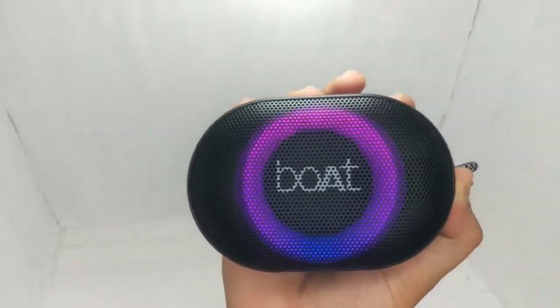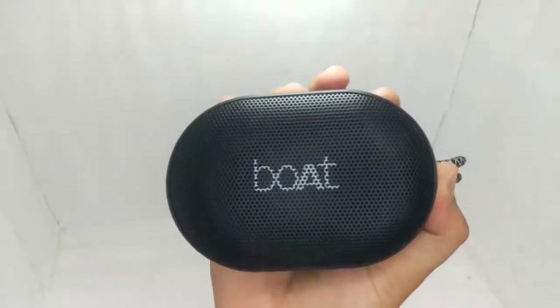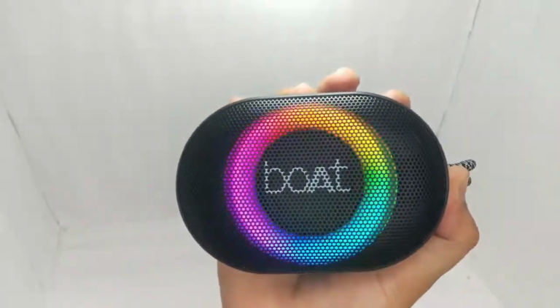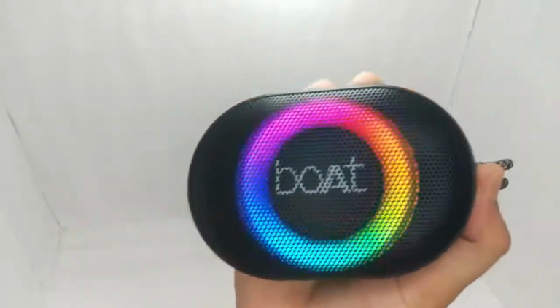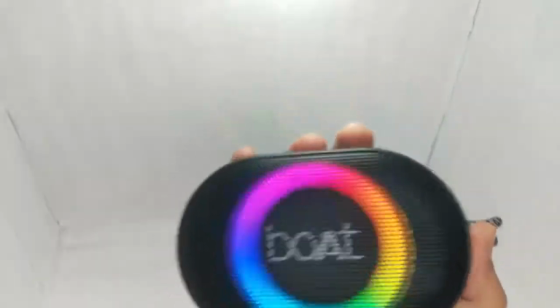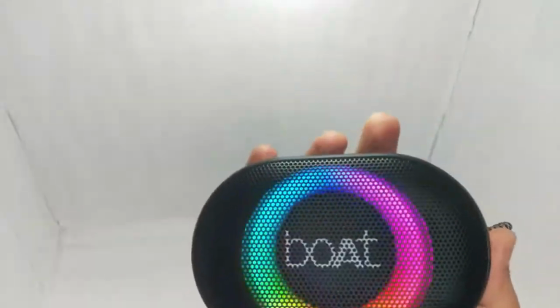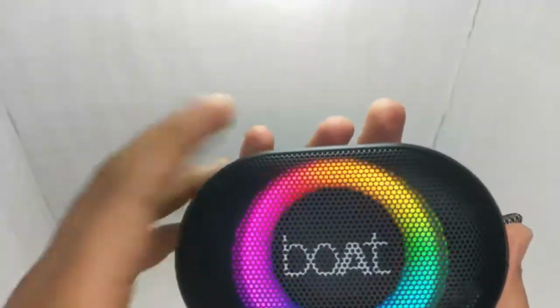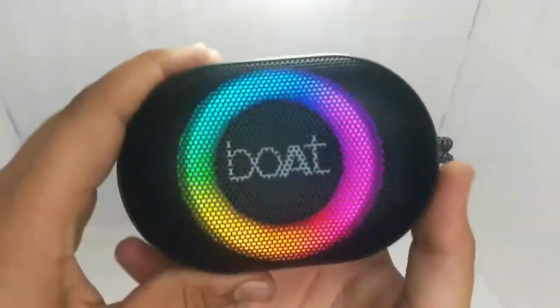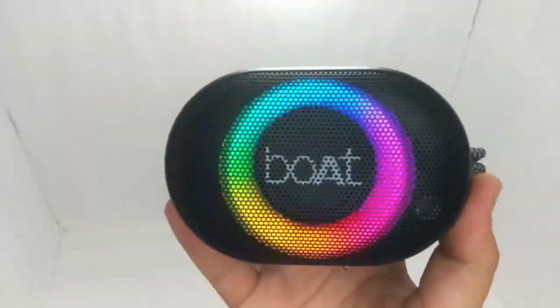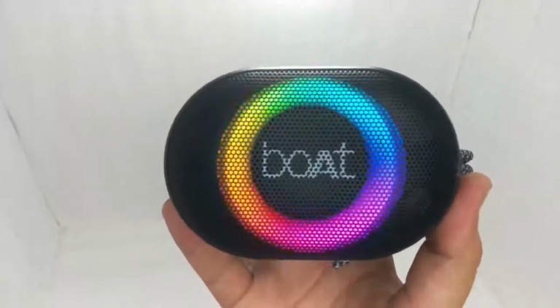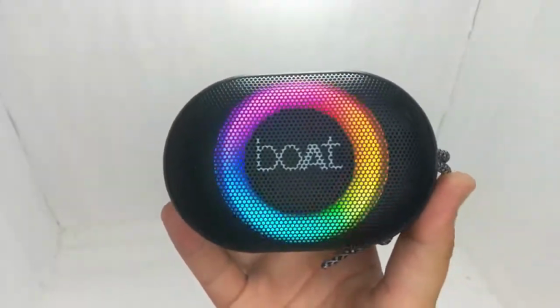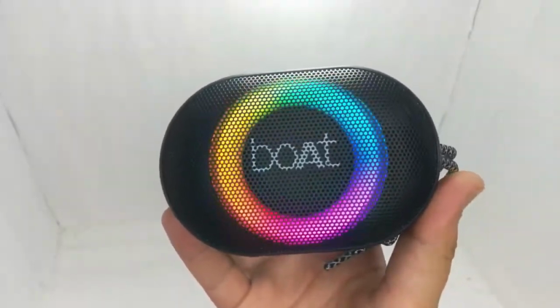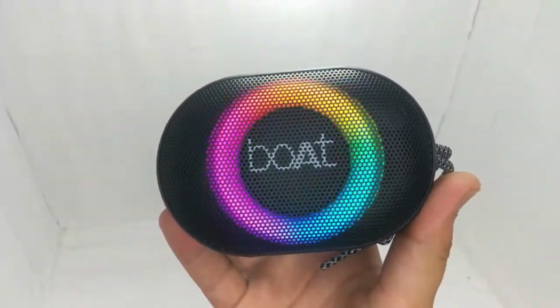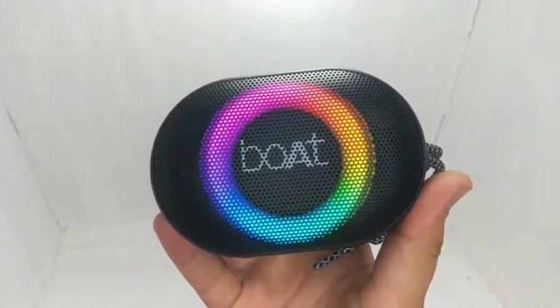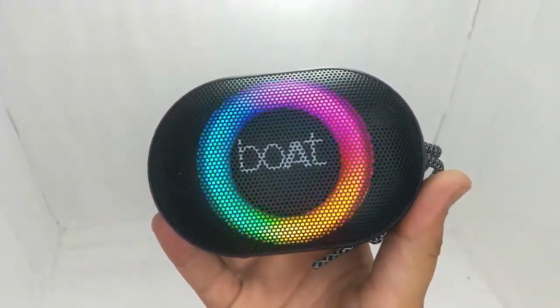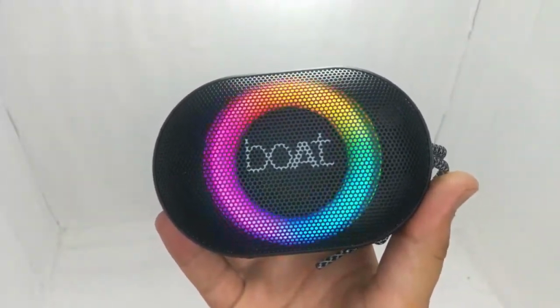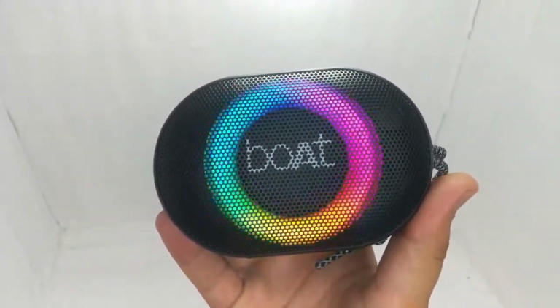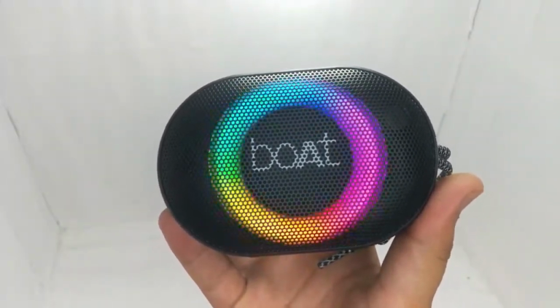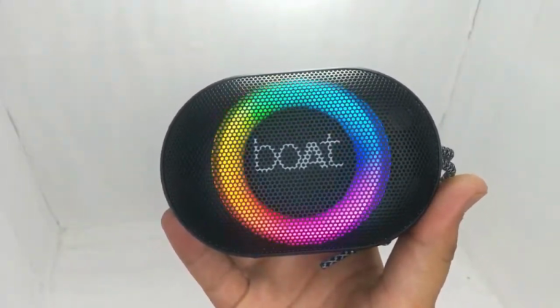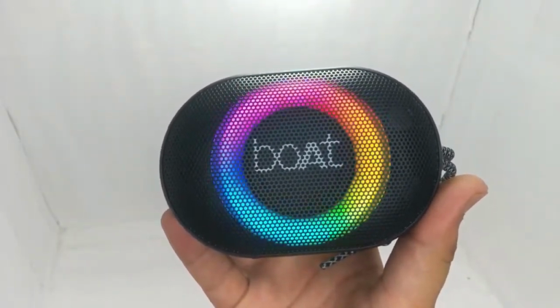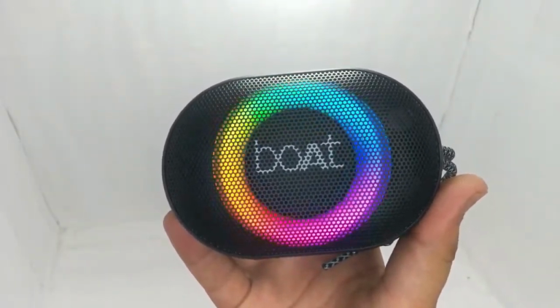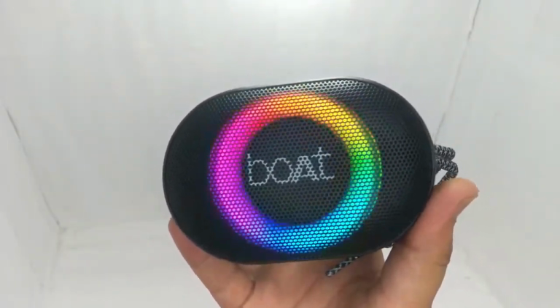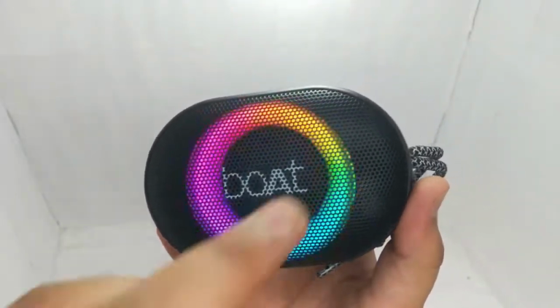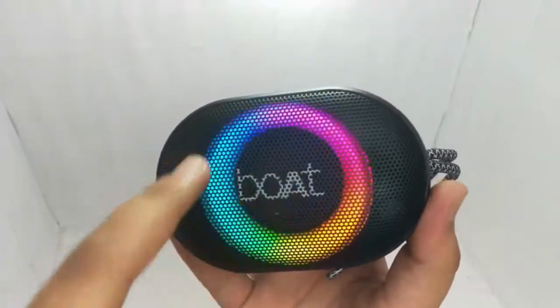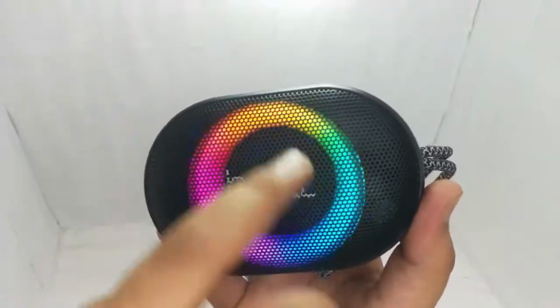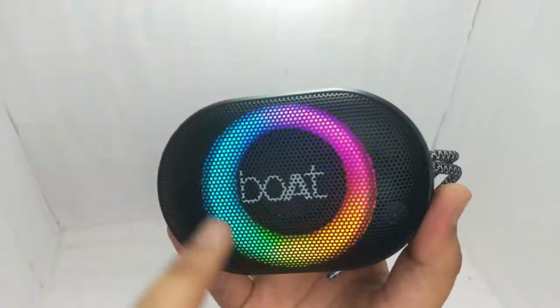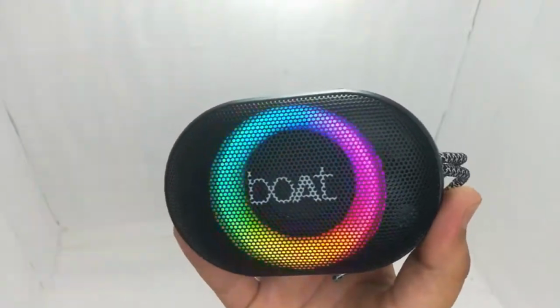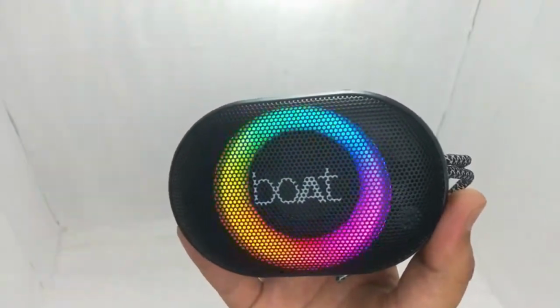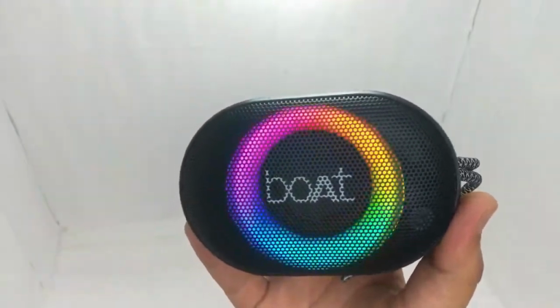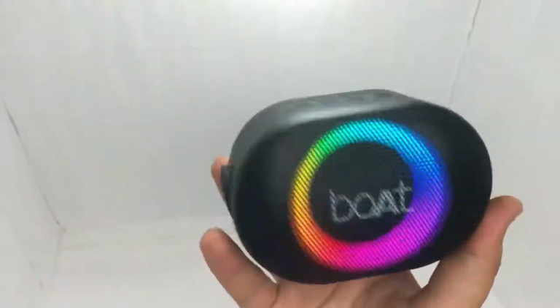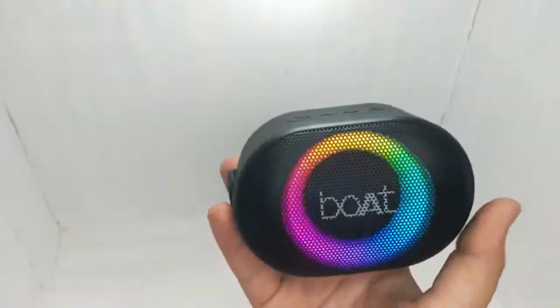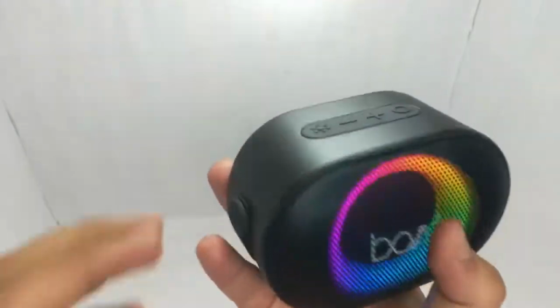Okay, the first impression — it's very awesome. Here you can see it. It's a very gorgeous speaker in this view. And the RGB — it's very awesome. You get to see the RGB mode.